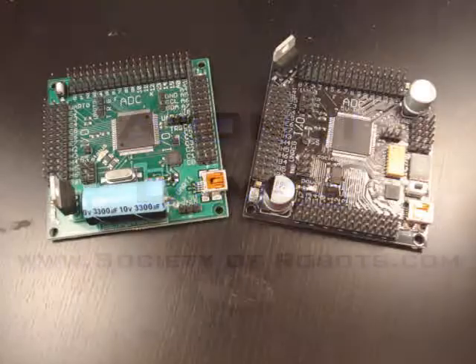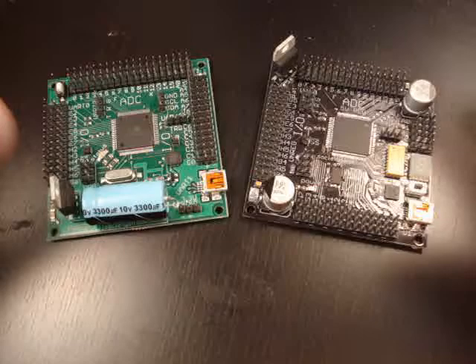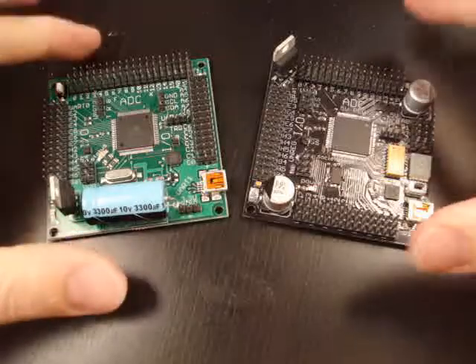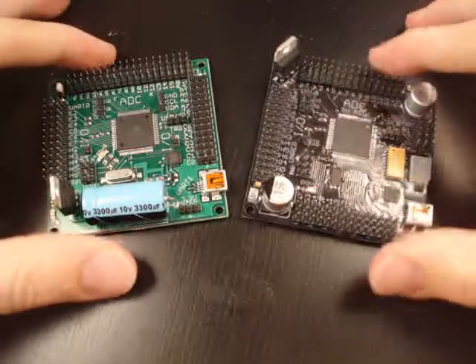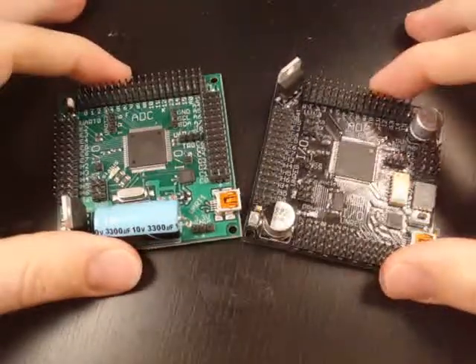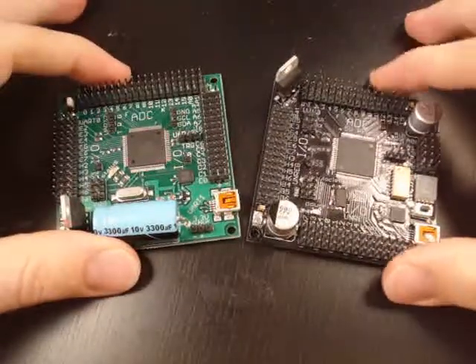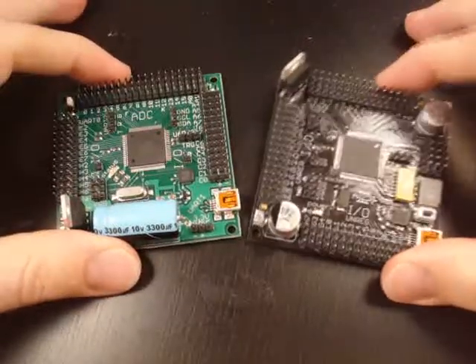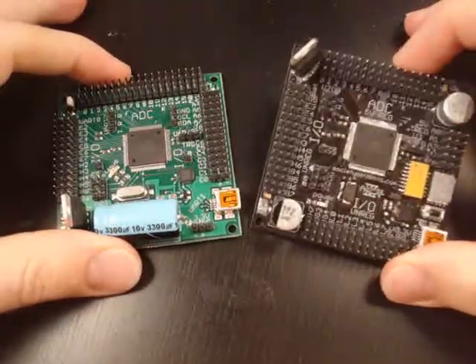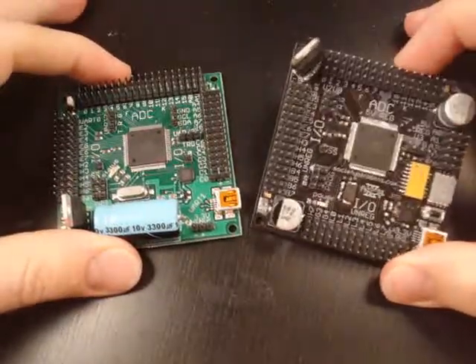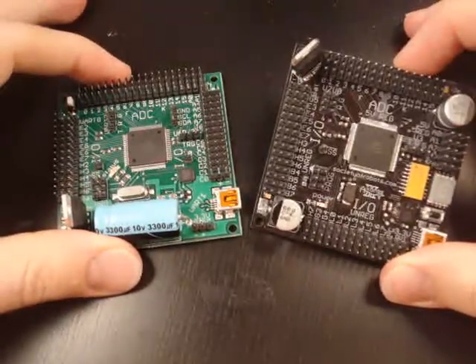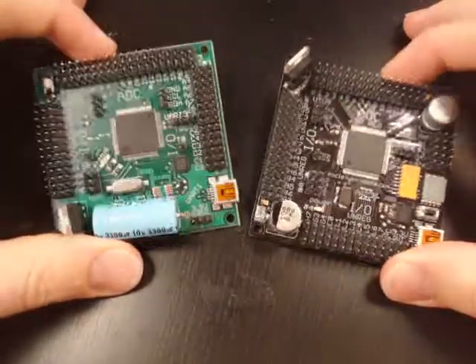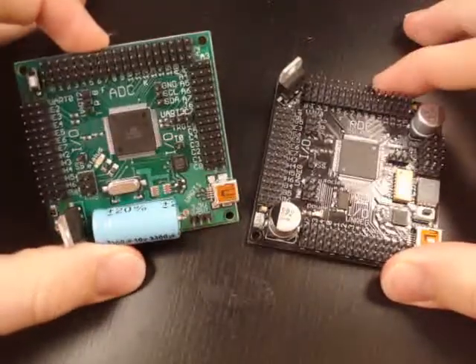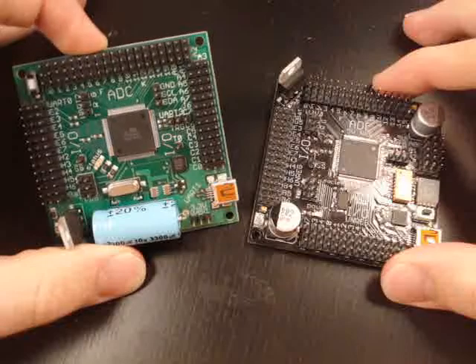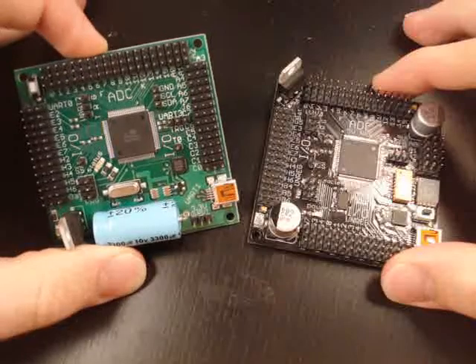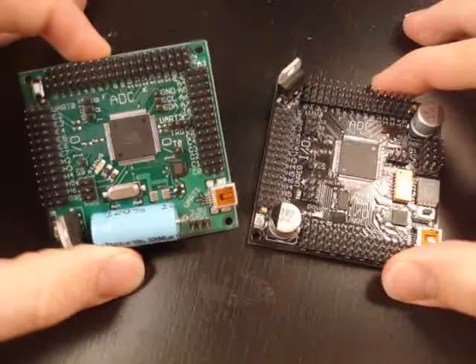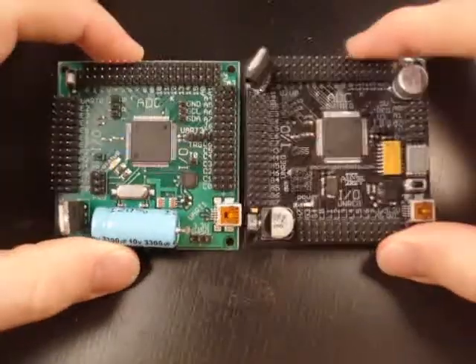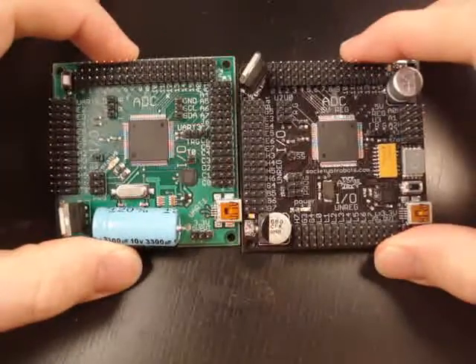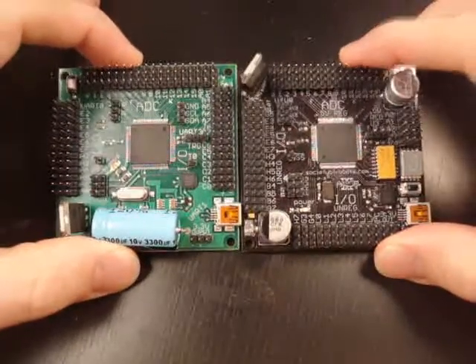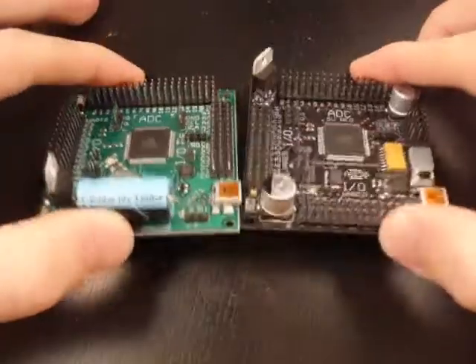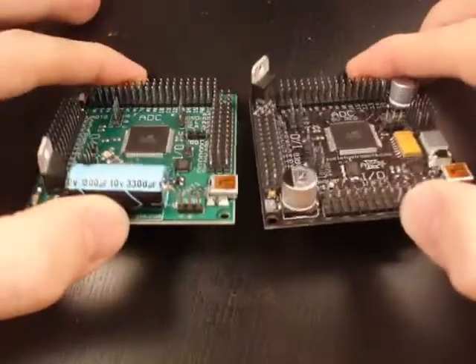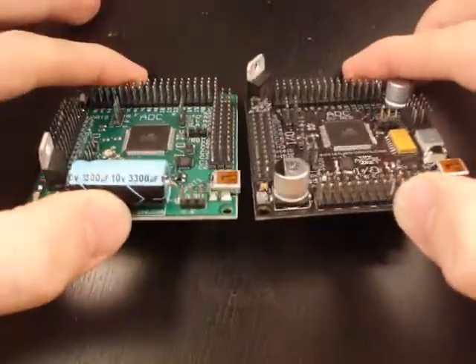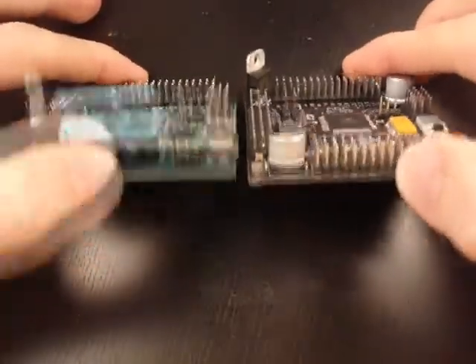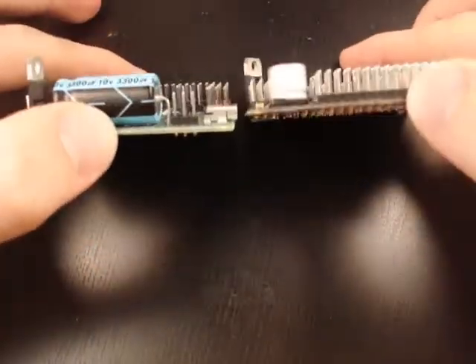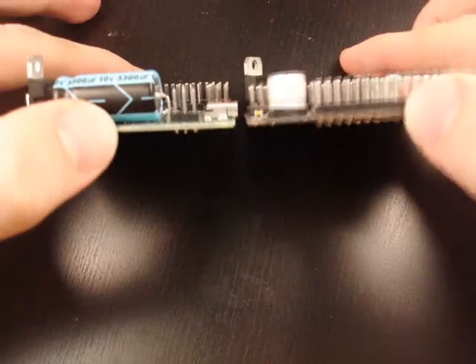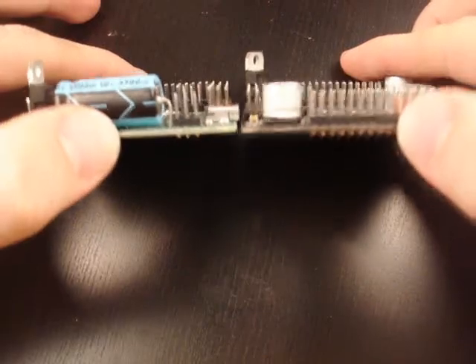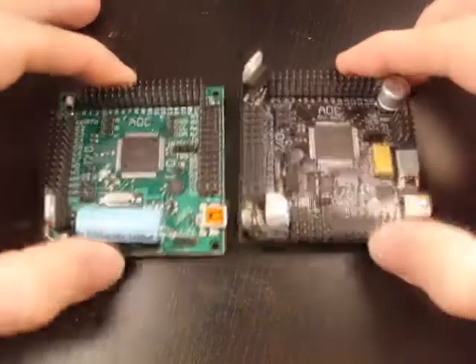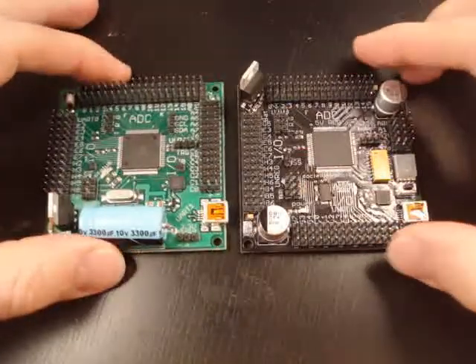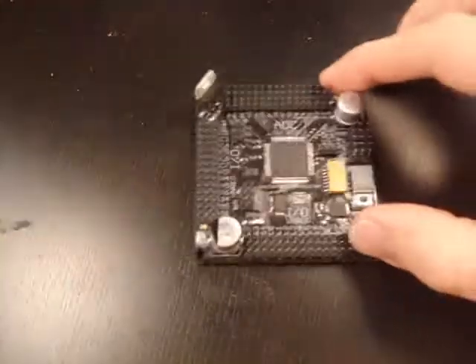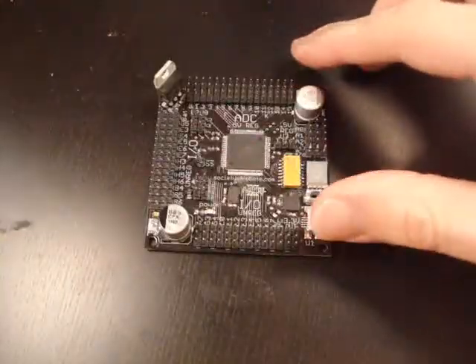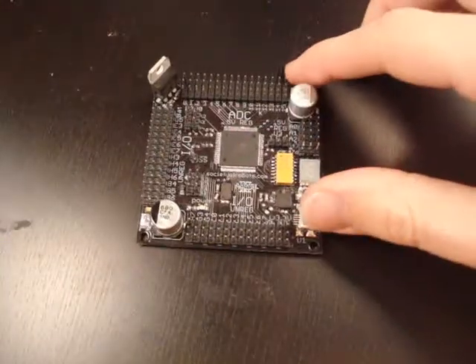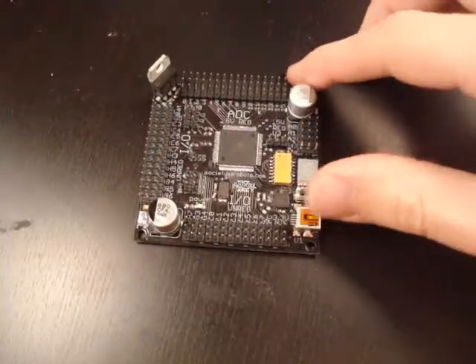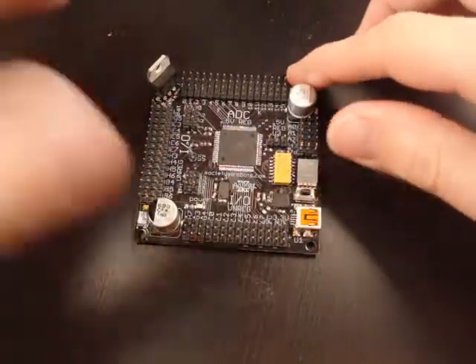This is a demonstration of the Axon 2. On the right is the Axon 2, and on the left is the original Axon. As you can see, they're the same size and dimension. Screw holes are the same, and they're about the same thickness and weight. The Axon 2 is different, and I'm going to show you why.